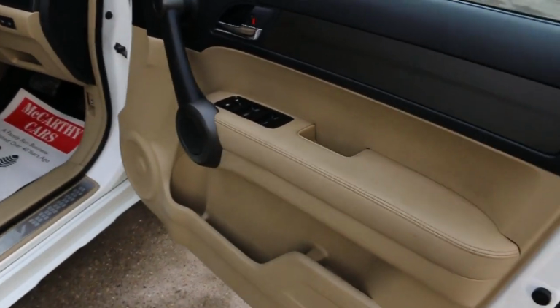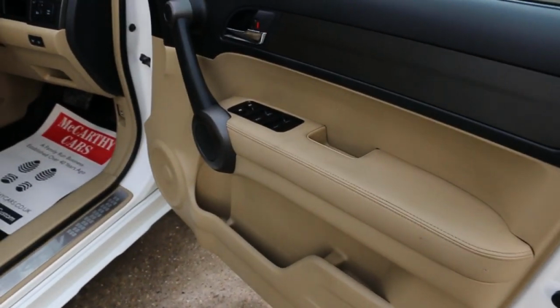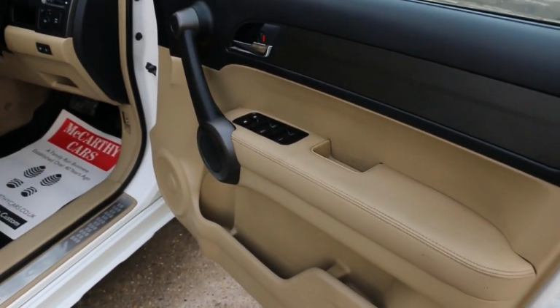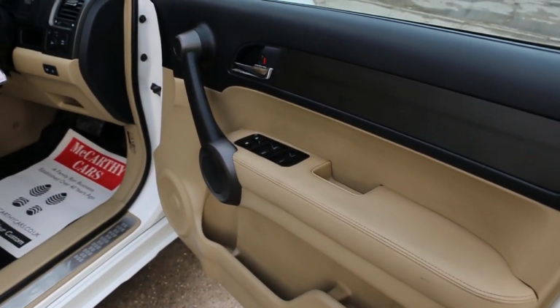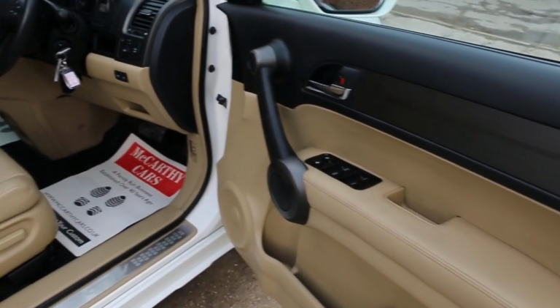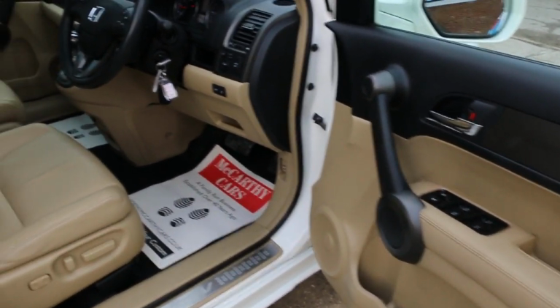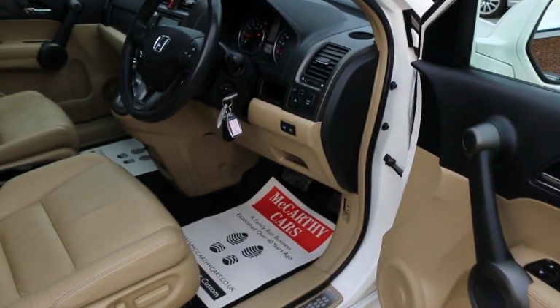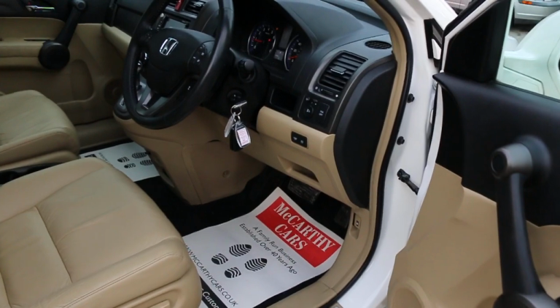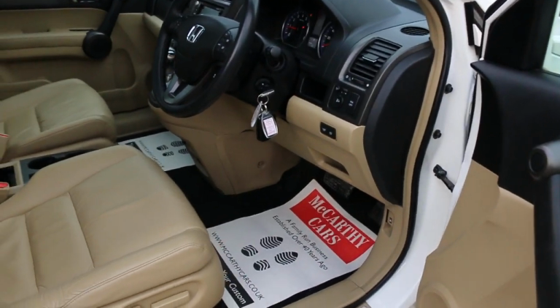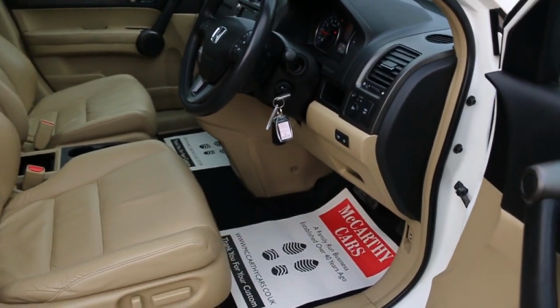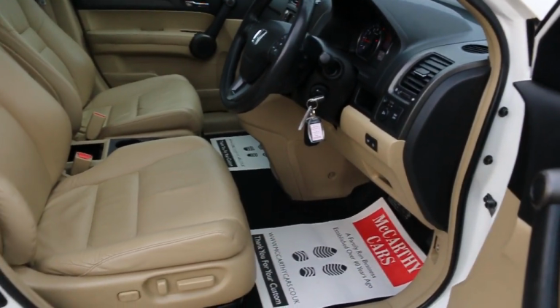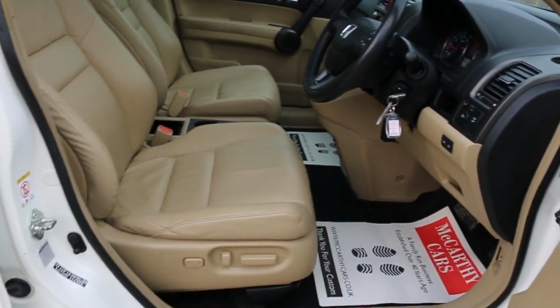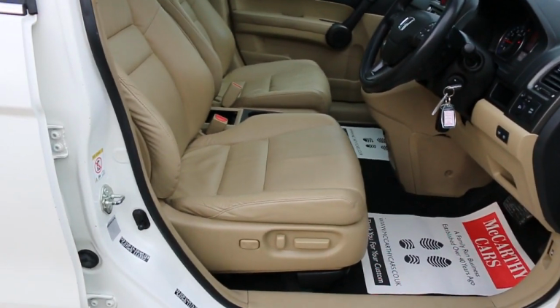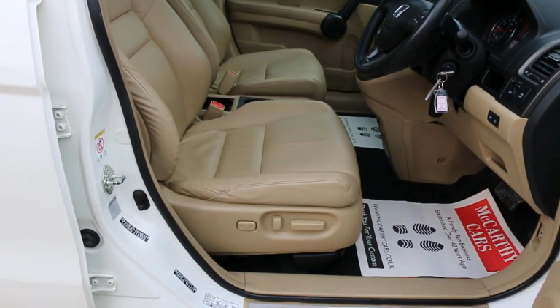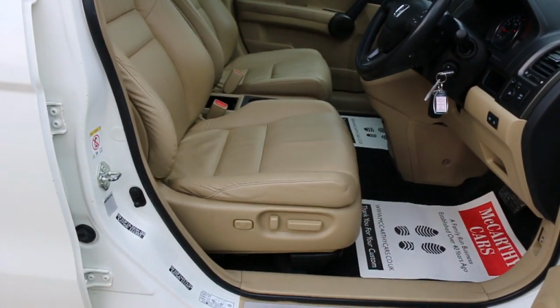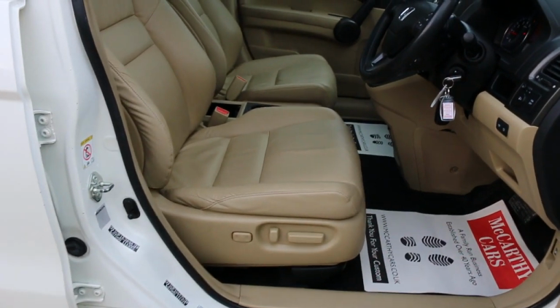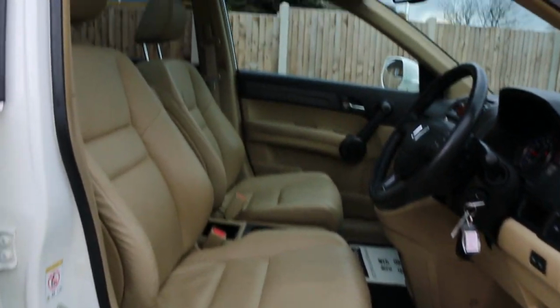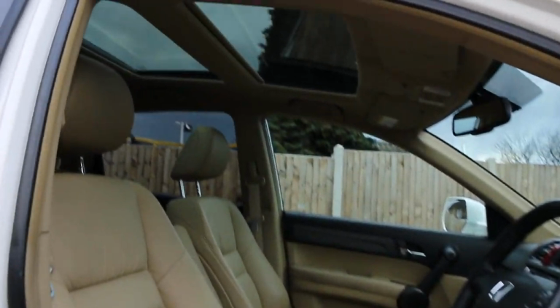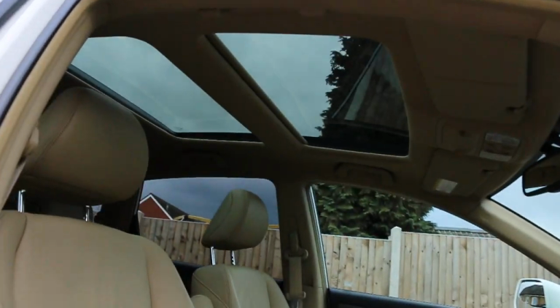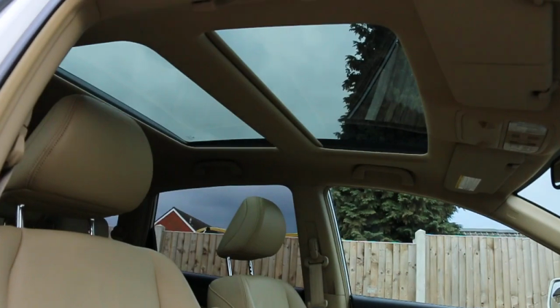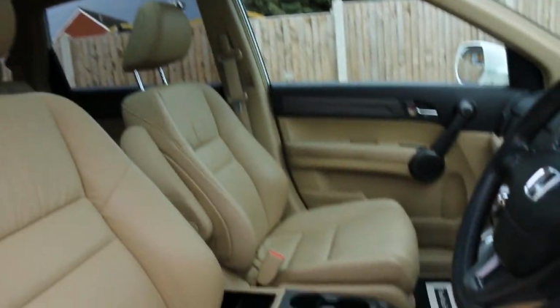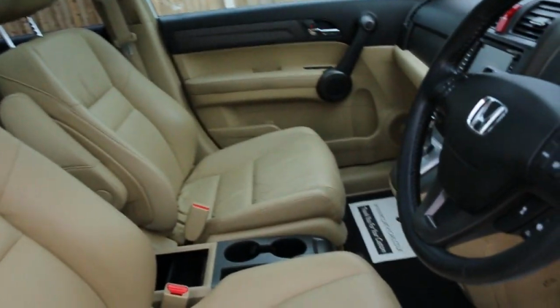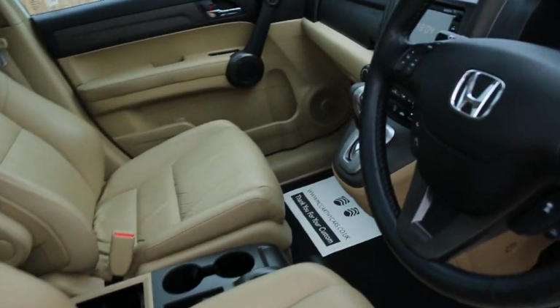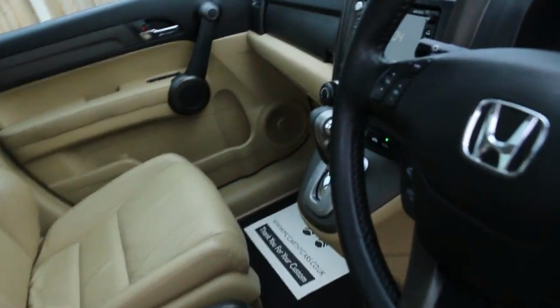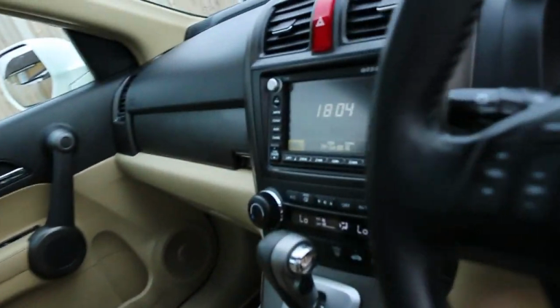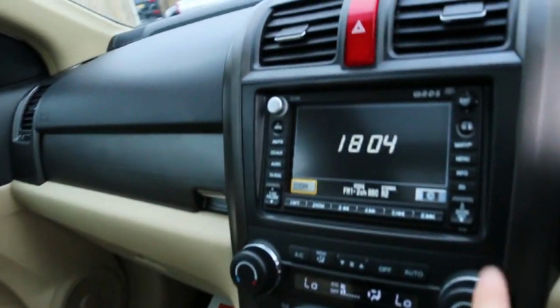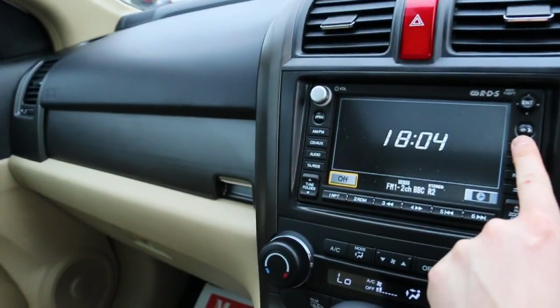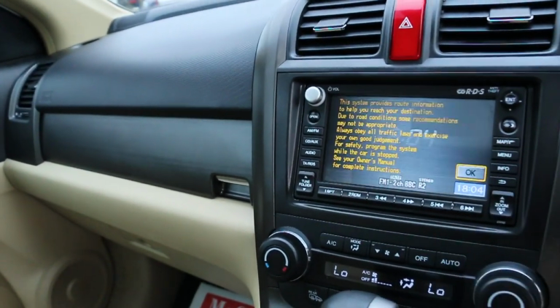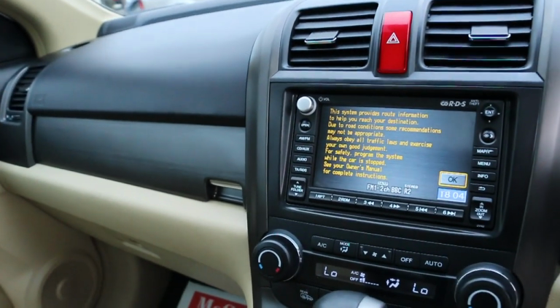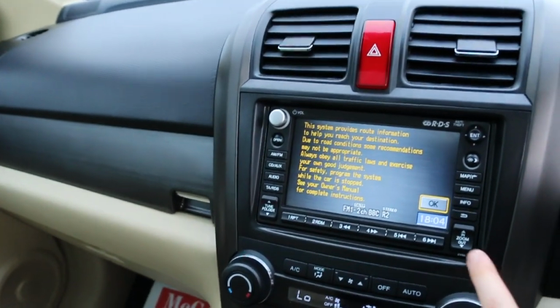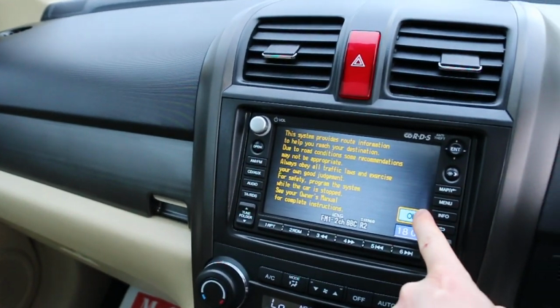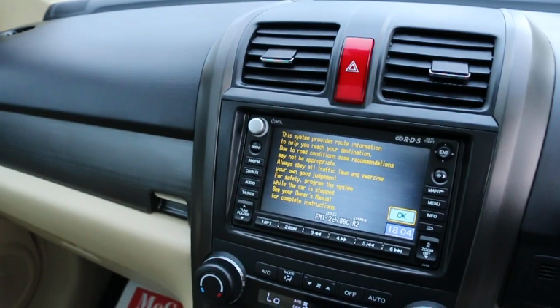The car has four electric windows, electric folding mirrors, full electric seats with lumbar support, a twin sunroof, and satellite navigation.